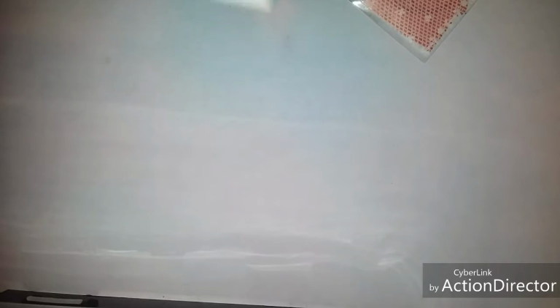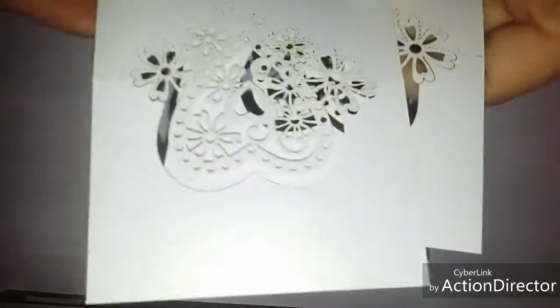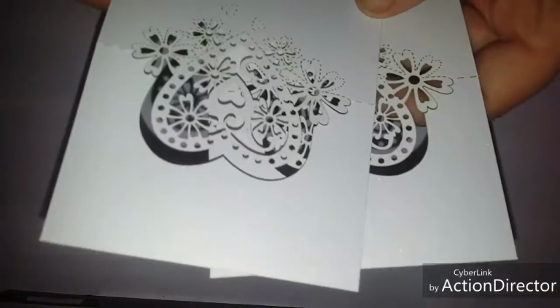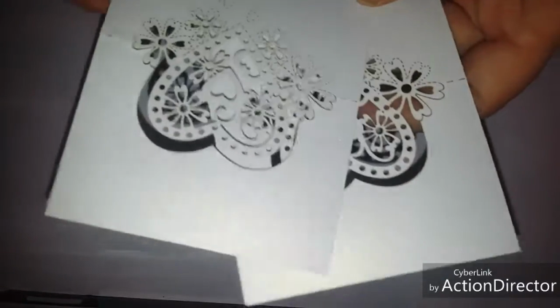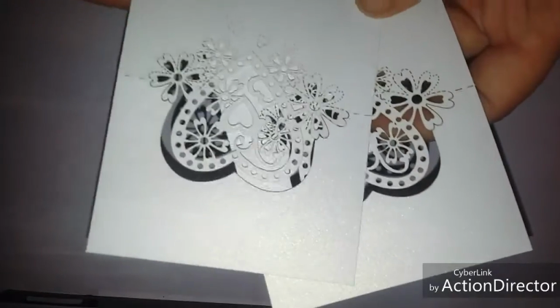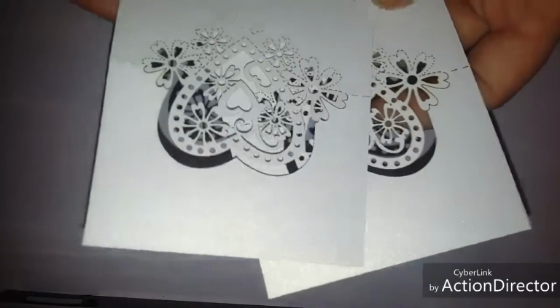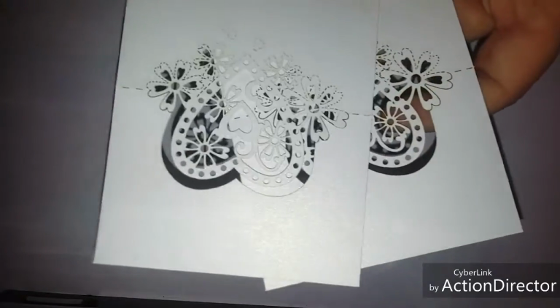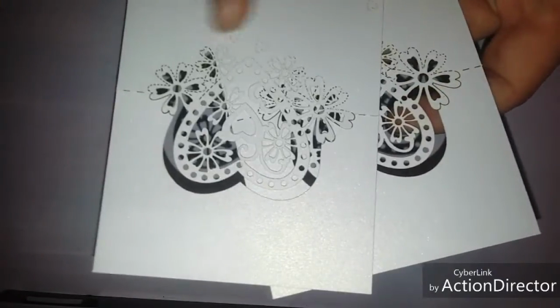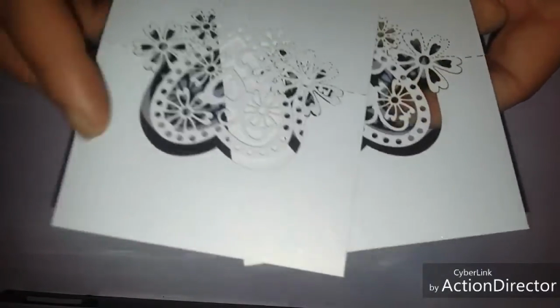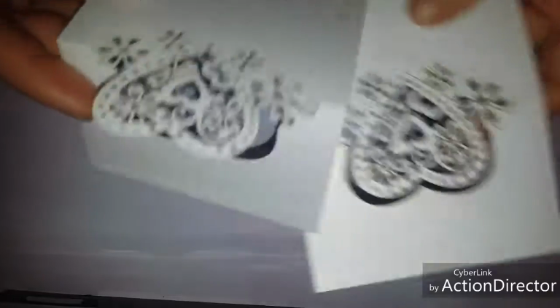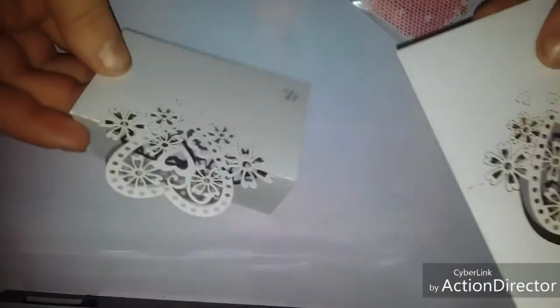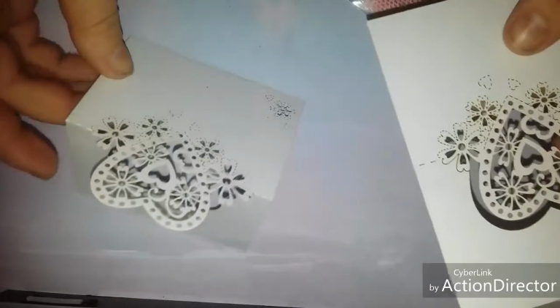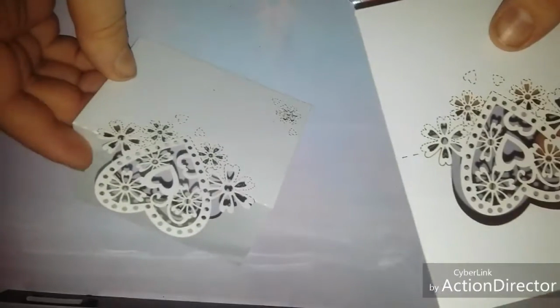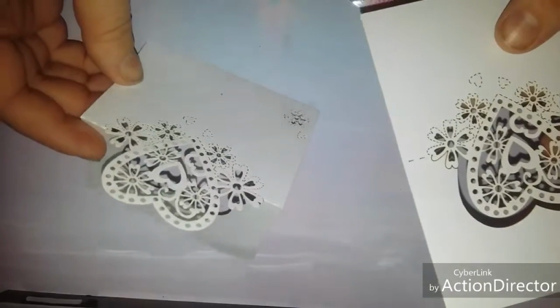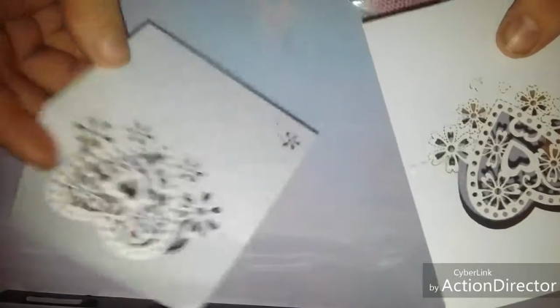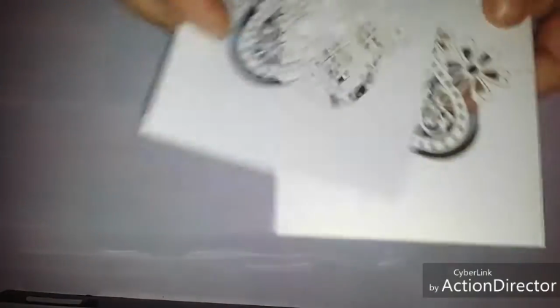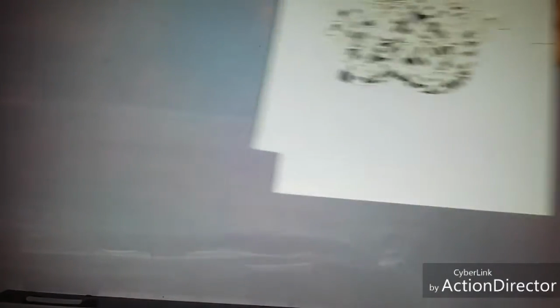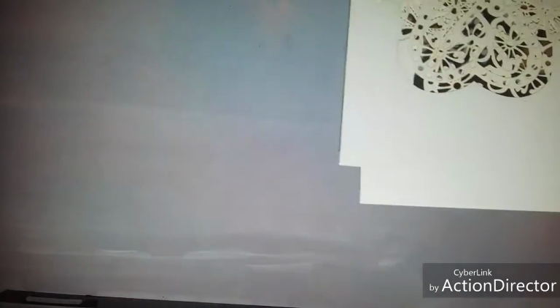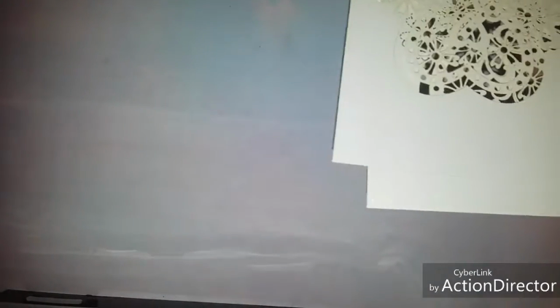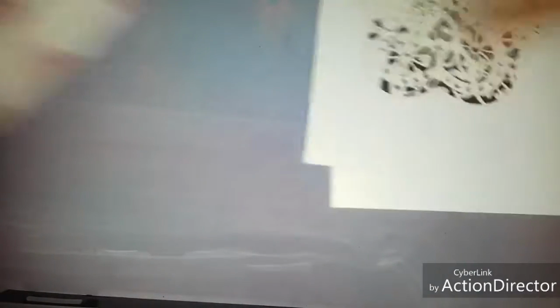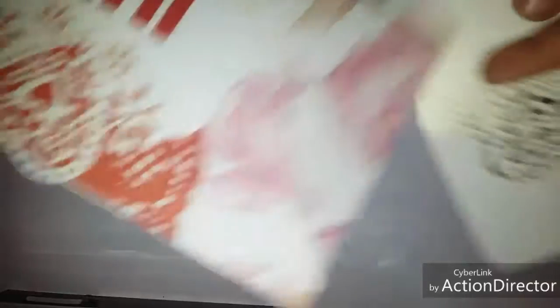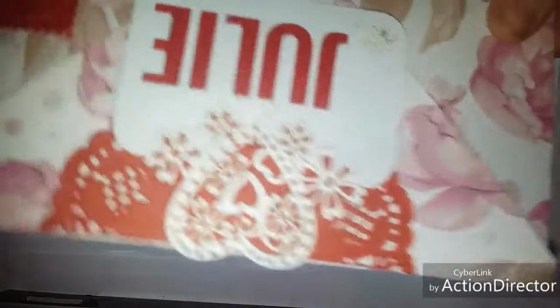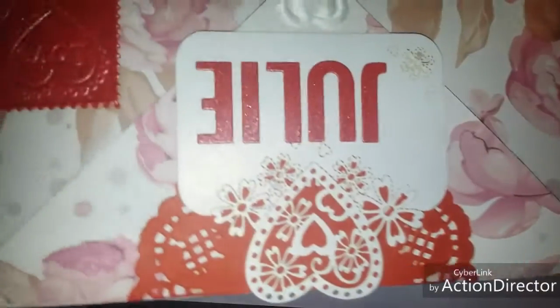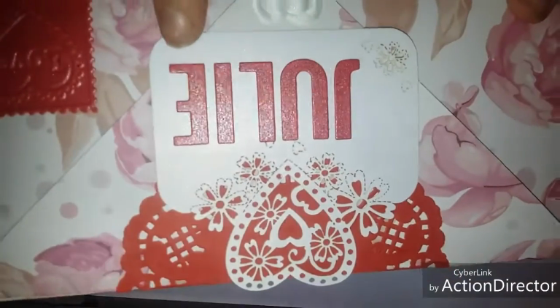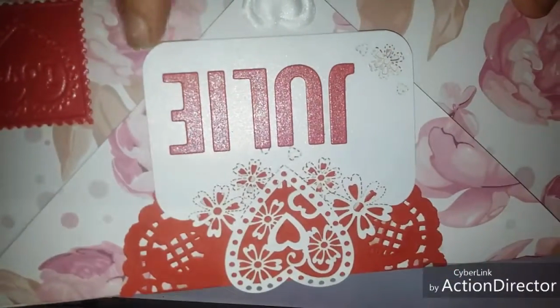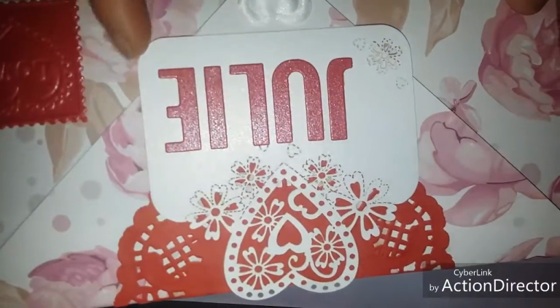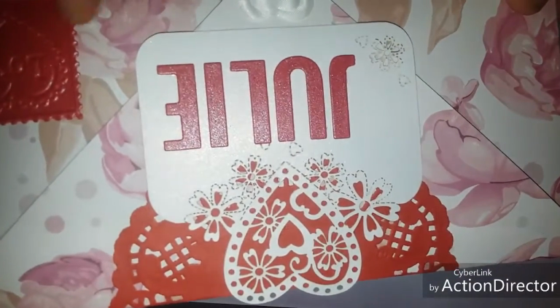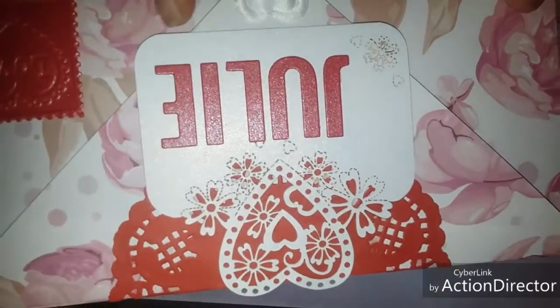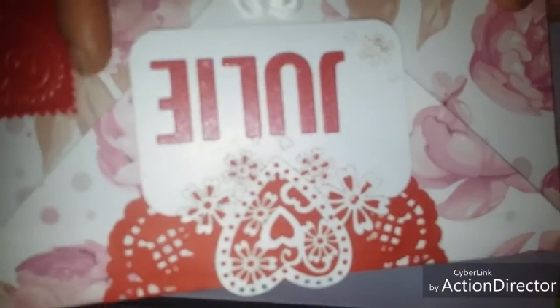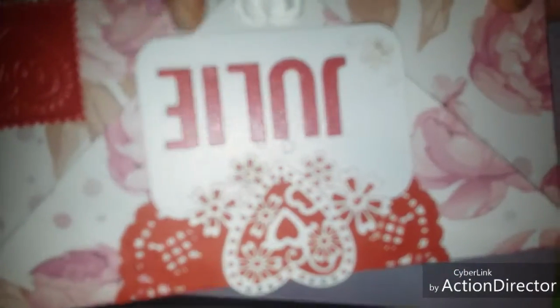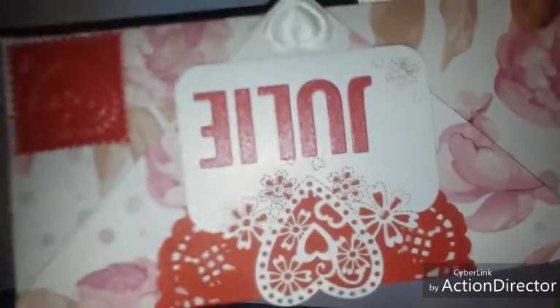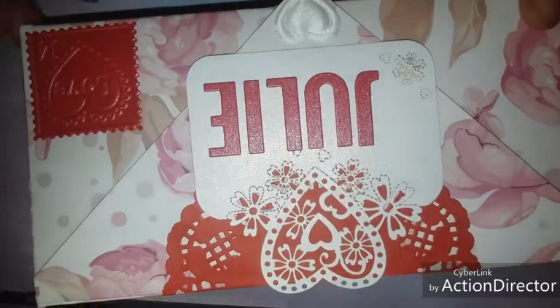And then she's put in these beautiful table cards — like that — and she's put one on here. Sue did and rounded the edges off.